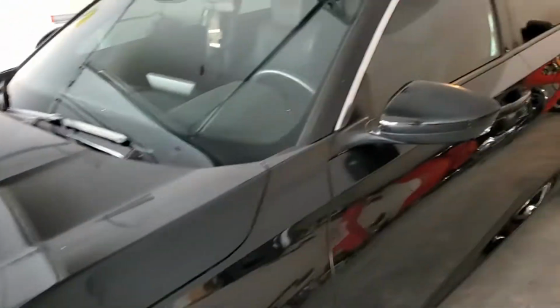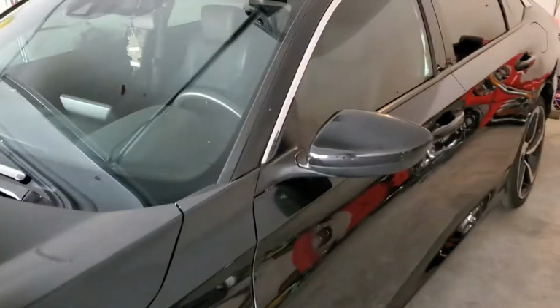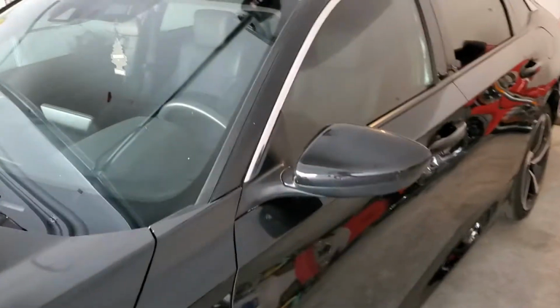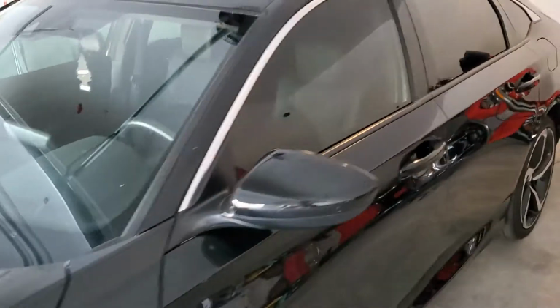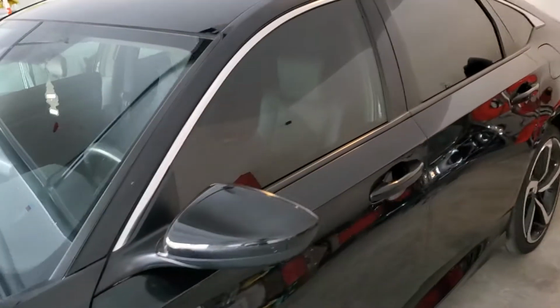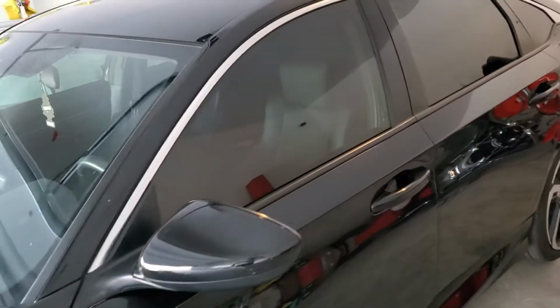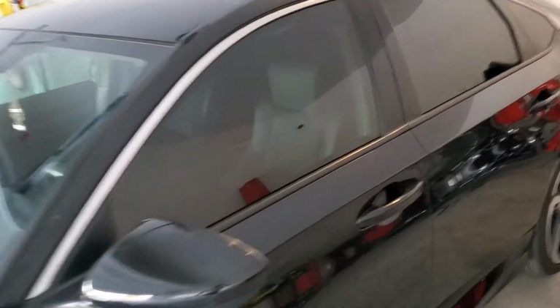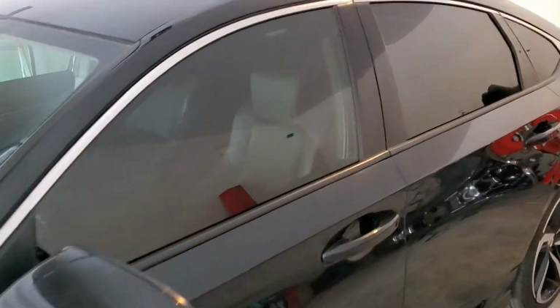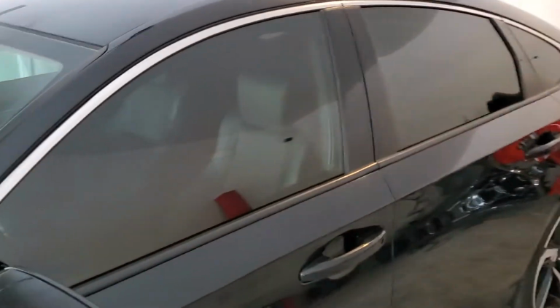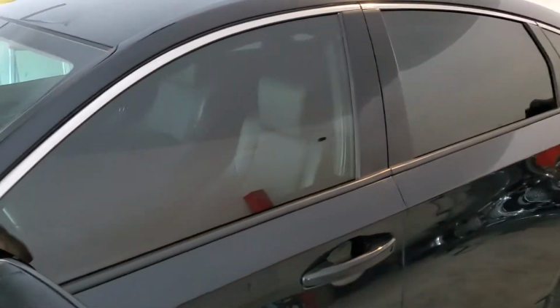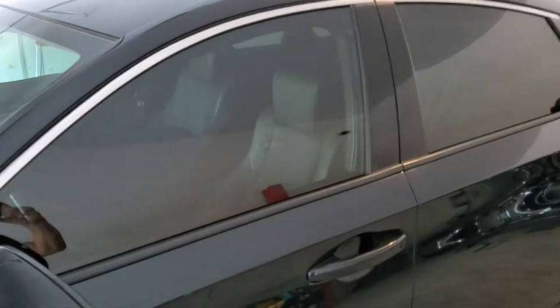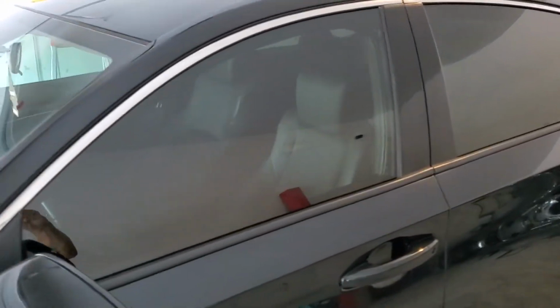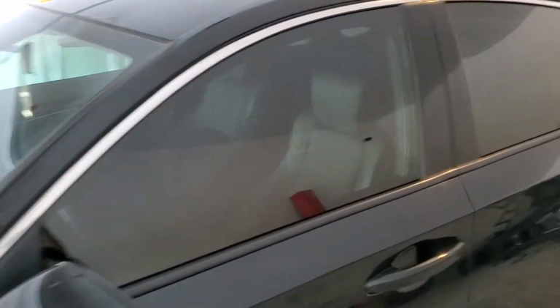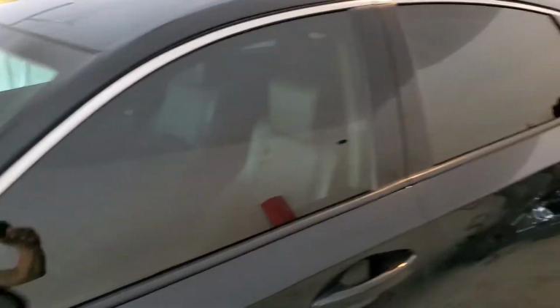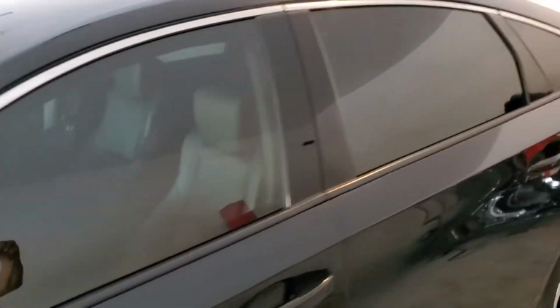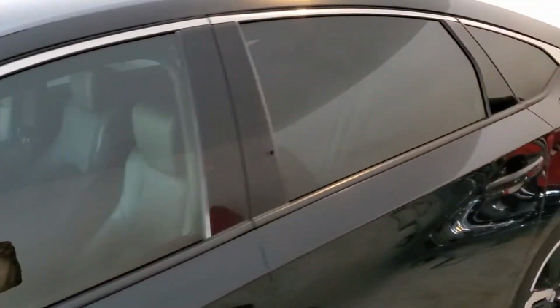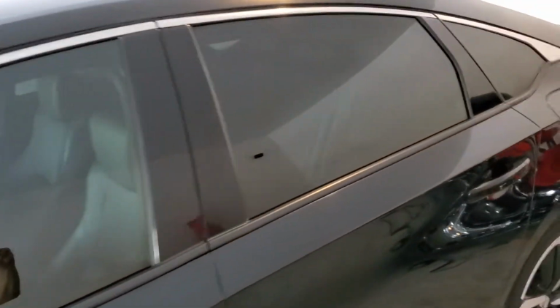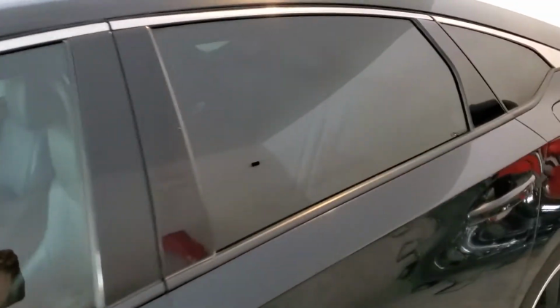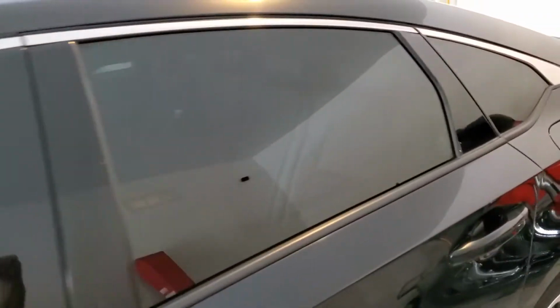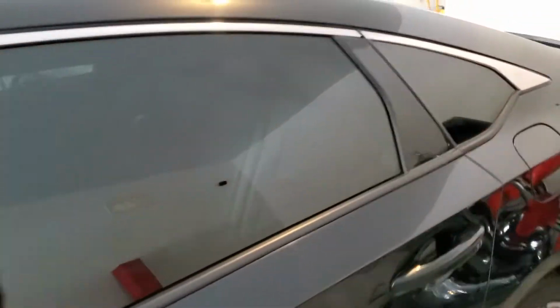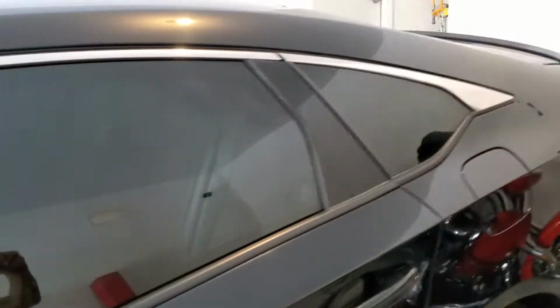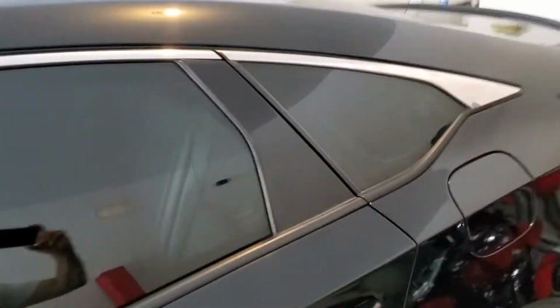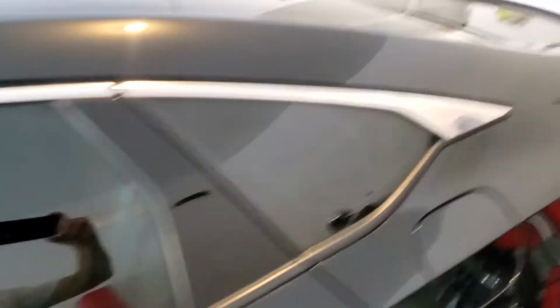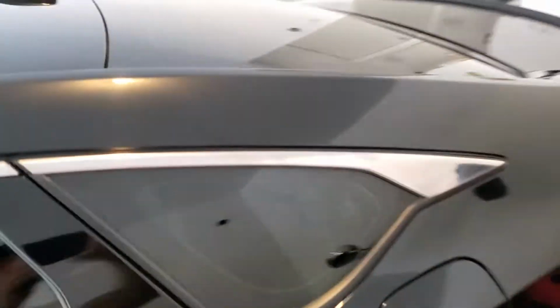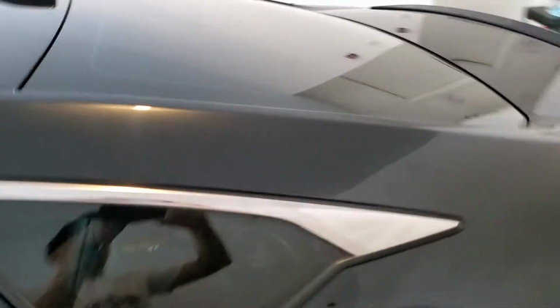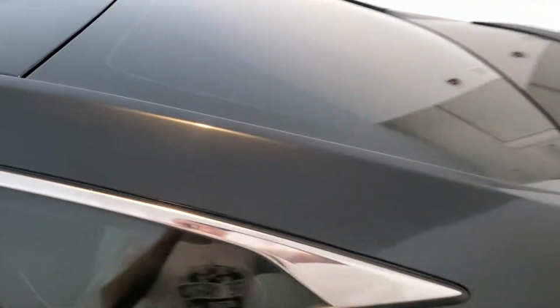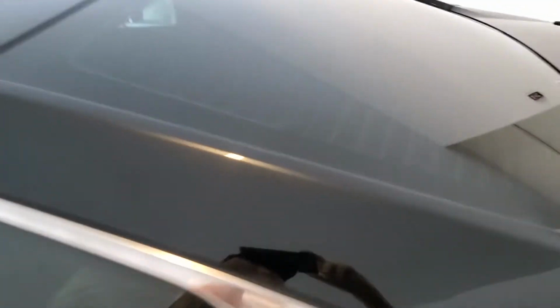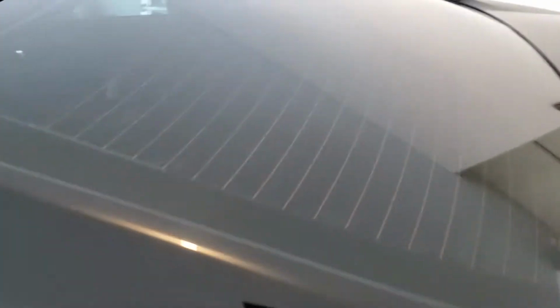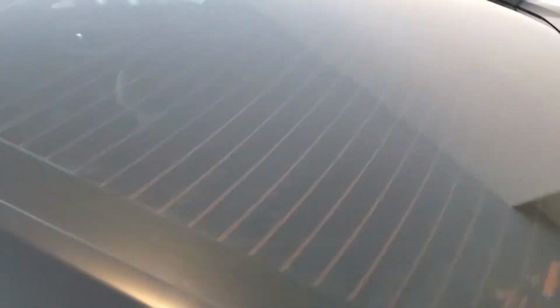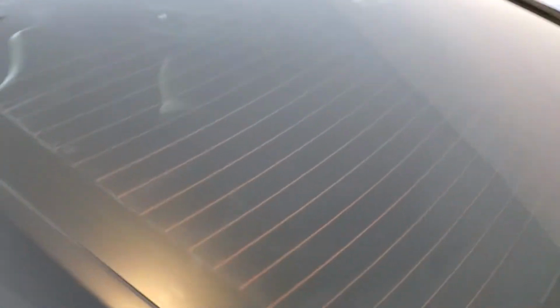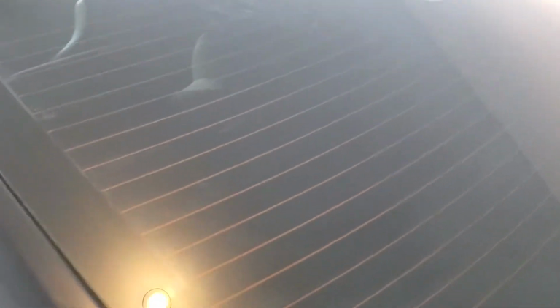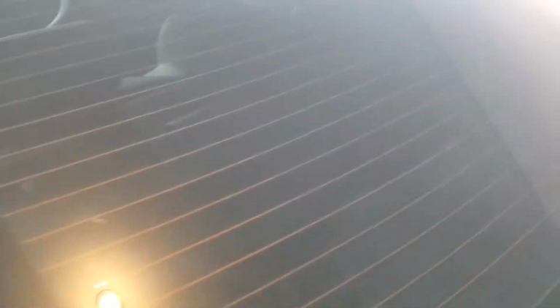We completely window tinted this car and it absolutely came out perfect. Driver's door, passenger door, quarter glass, and Tint Monkey's famous one-piece back window — which absolutely came out perfect.